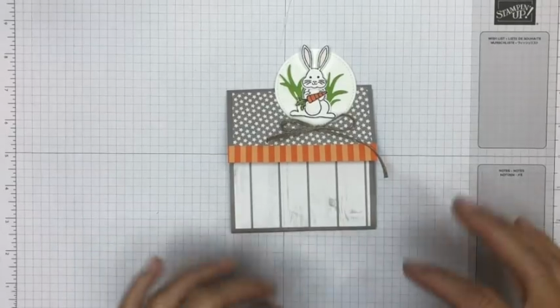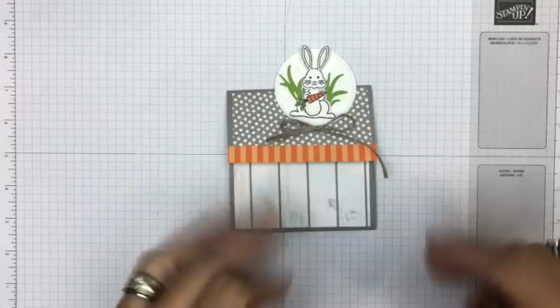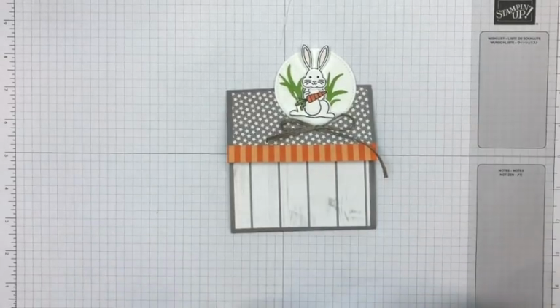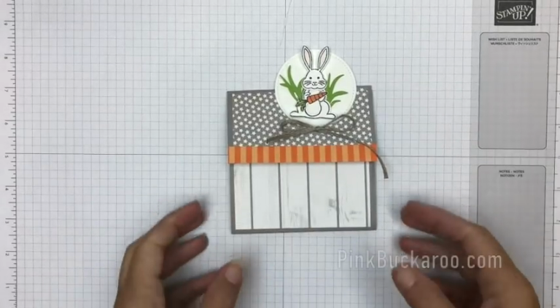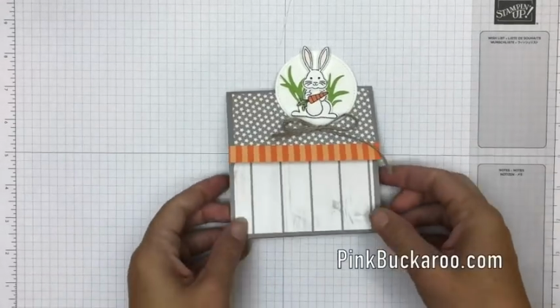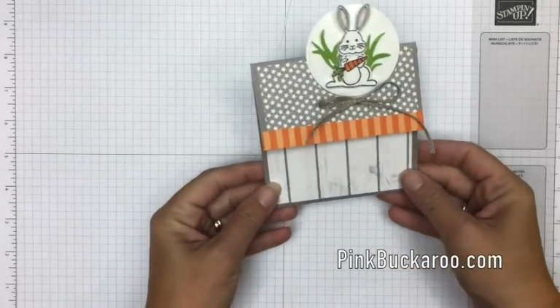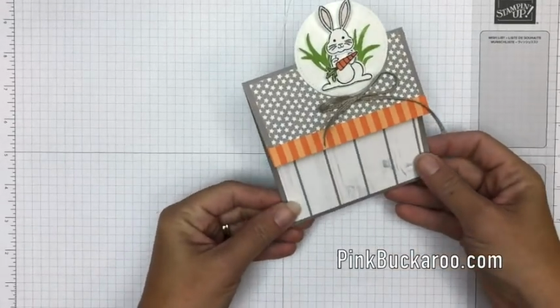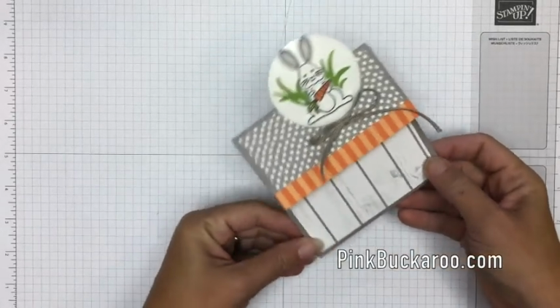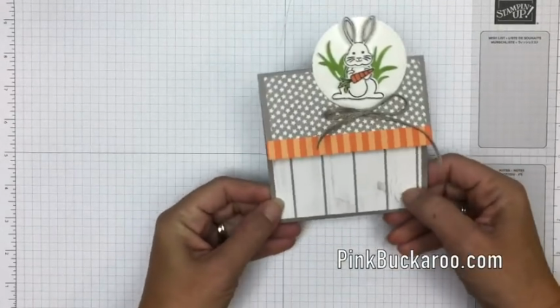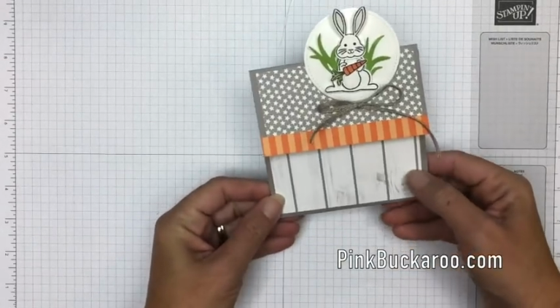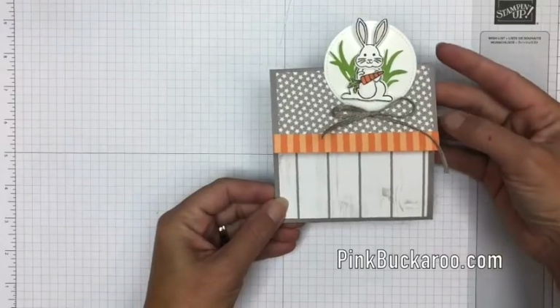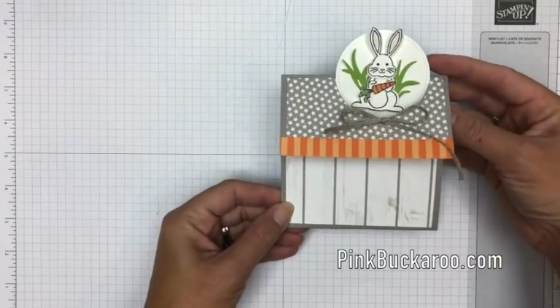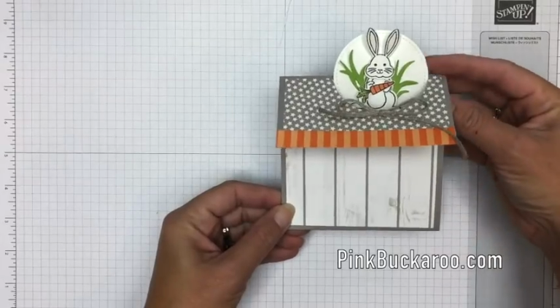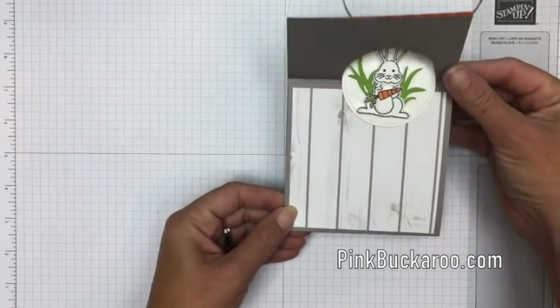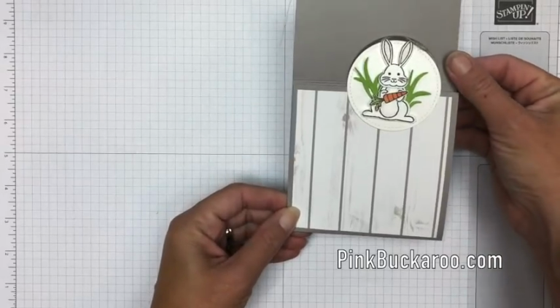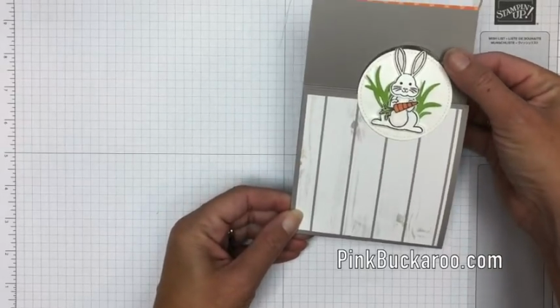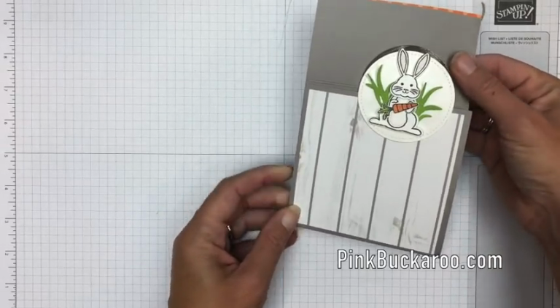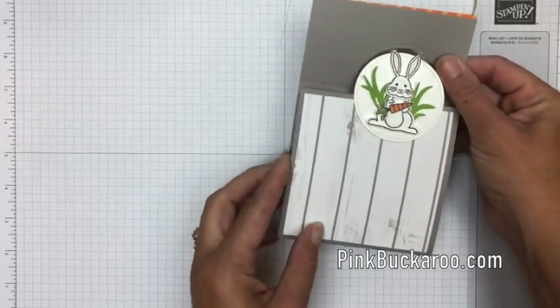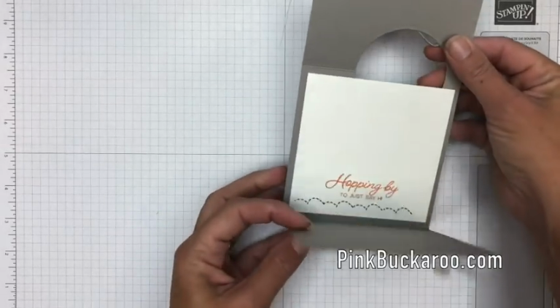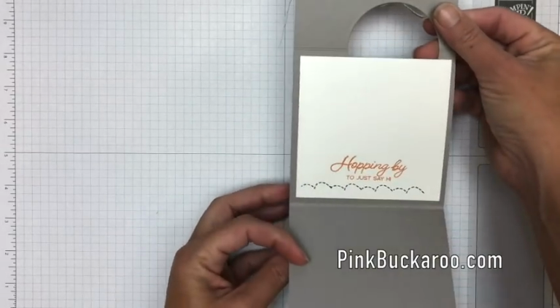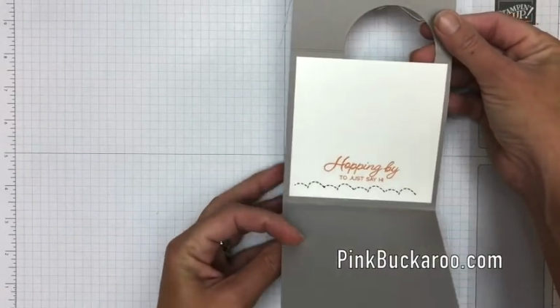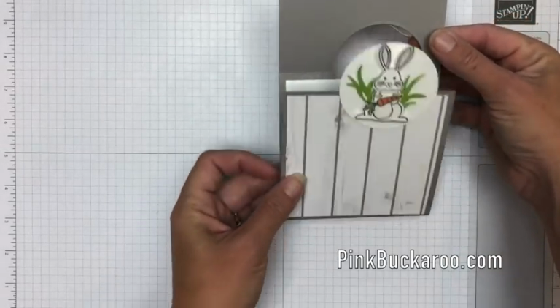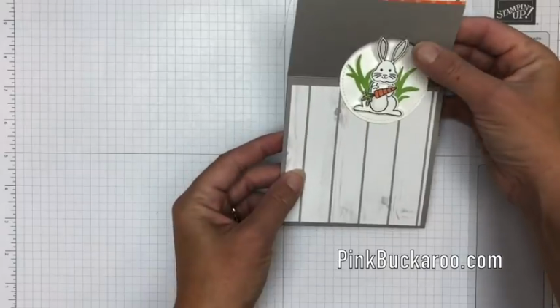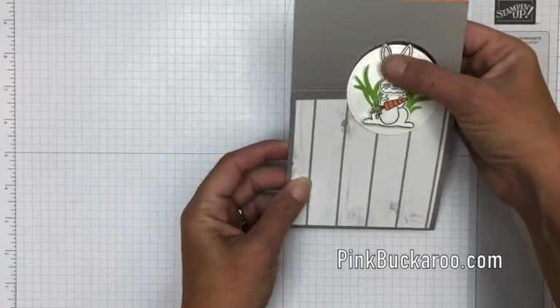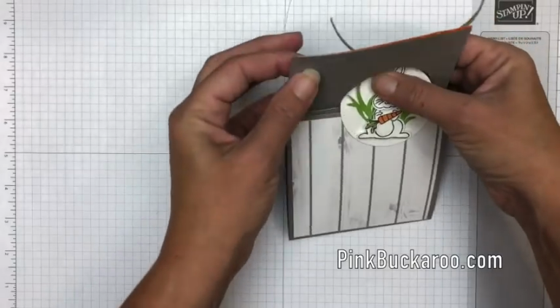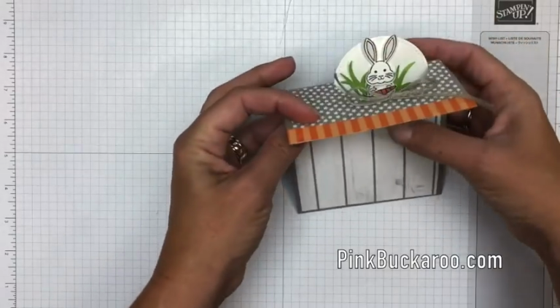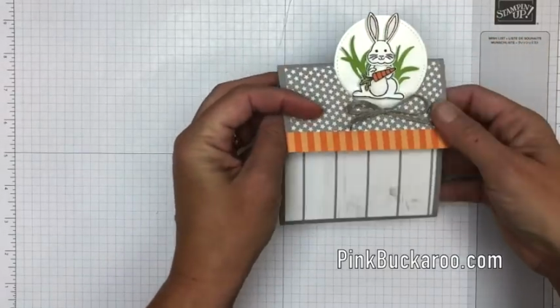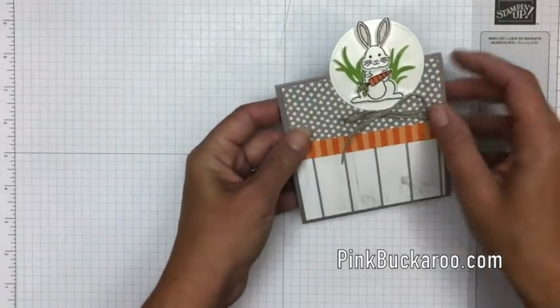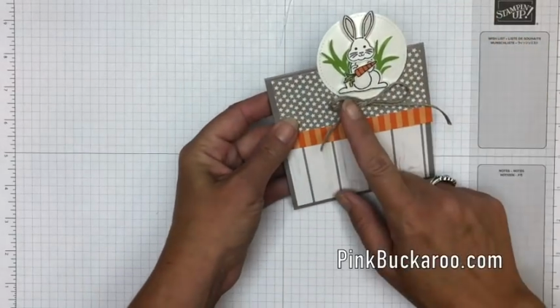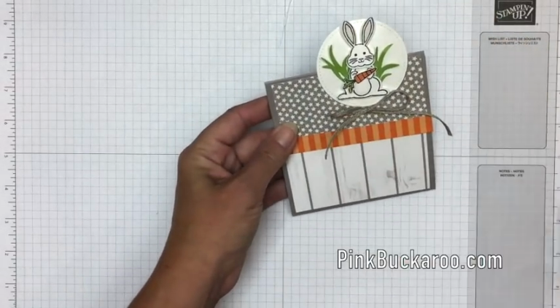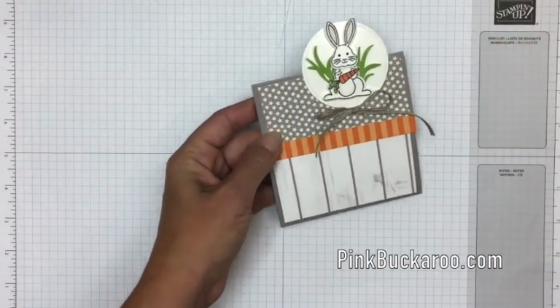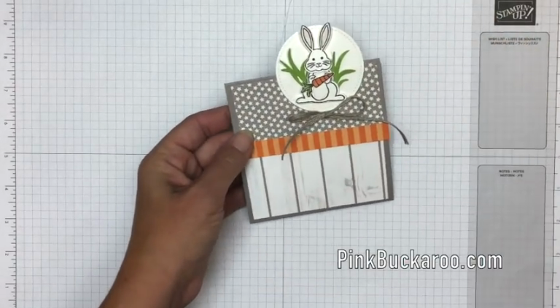Hello everybody, Erica Sirwin here from Pinkbuckaroo Designs, and today I'm going to show you how to make this really cute fun fold card featuring the Best Bunny stamp and punch. Isn't he so cute?